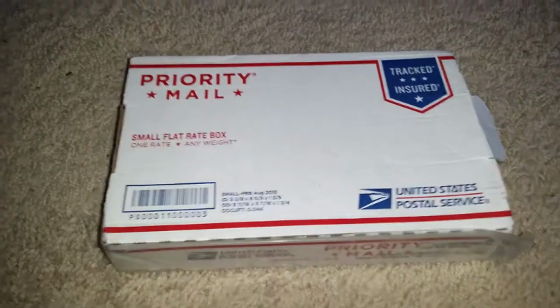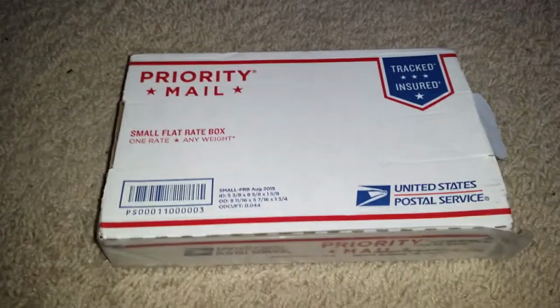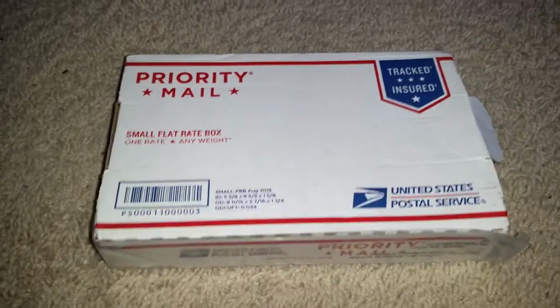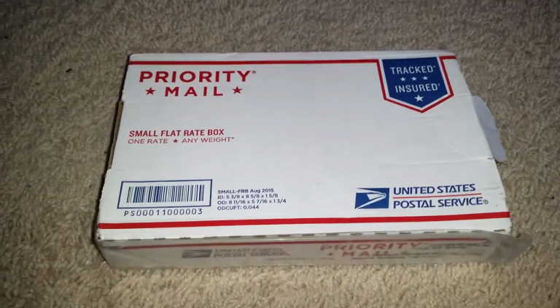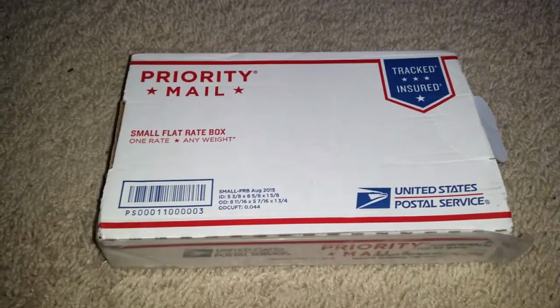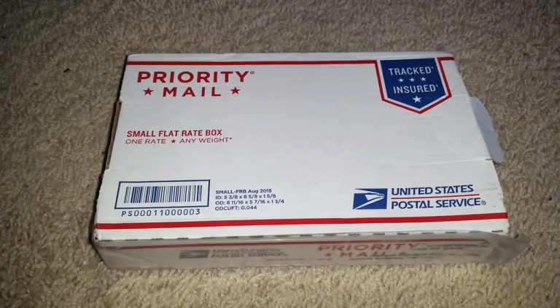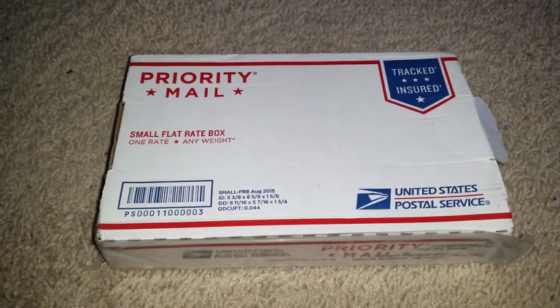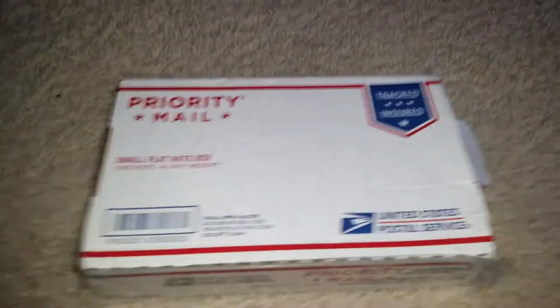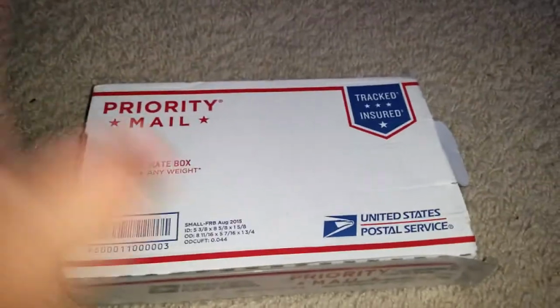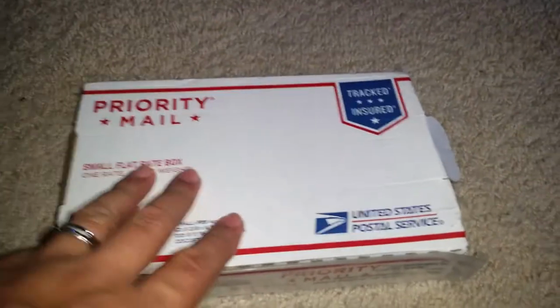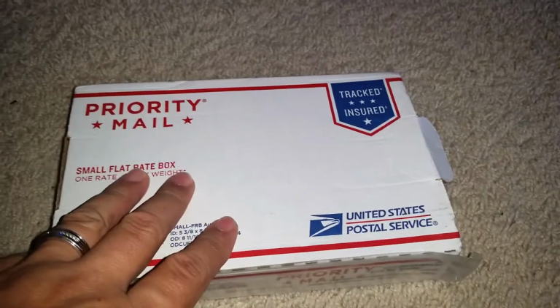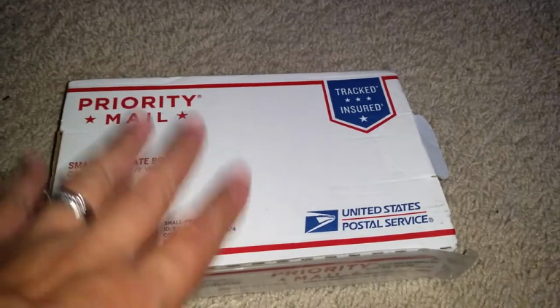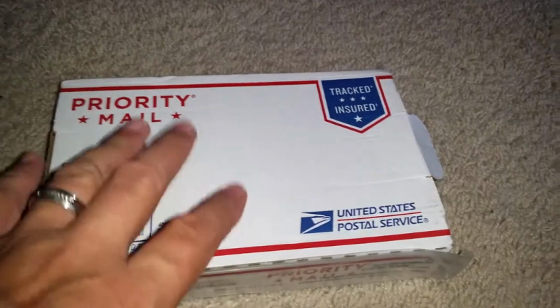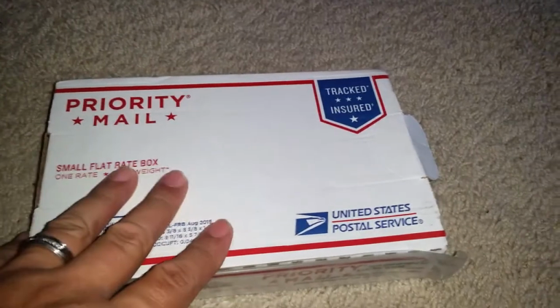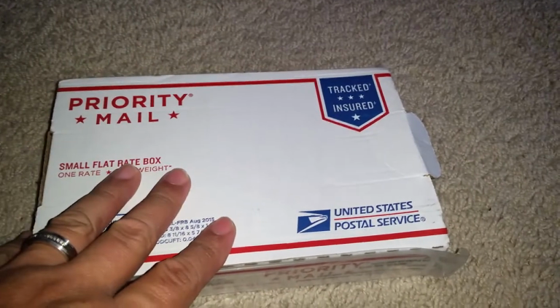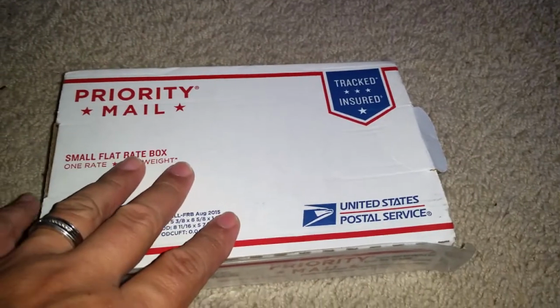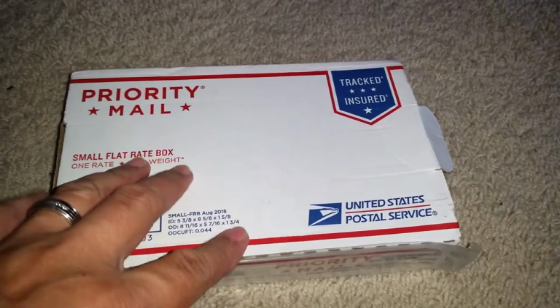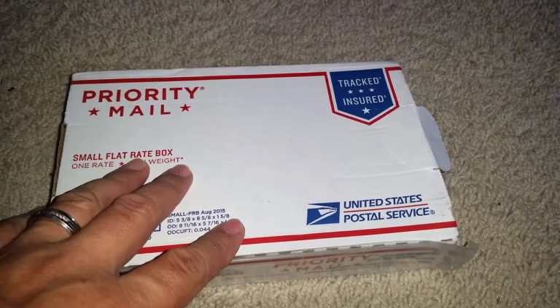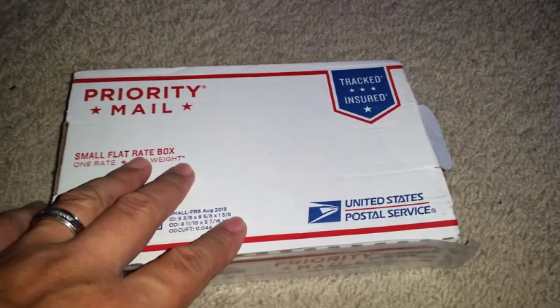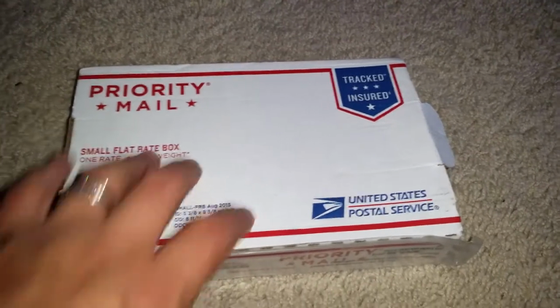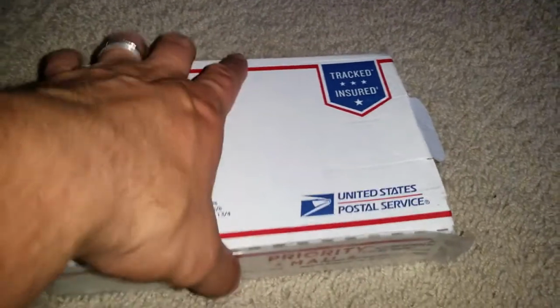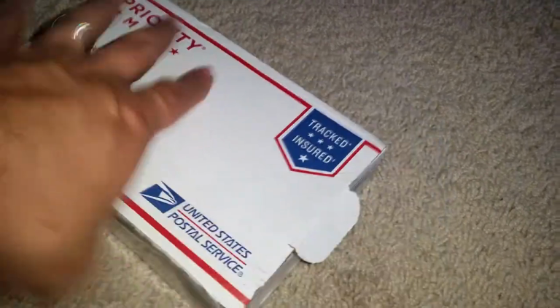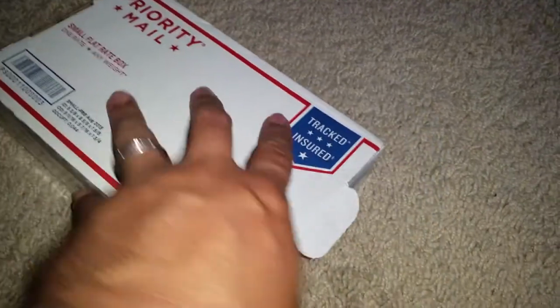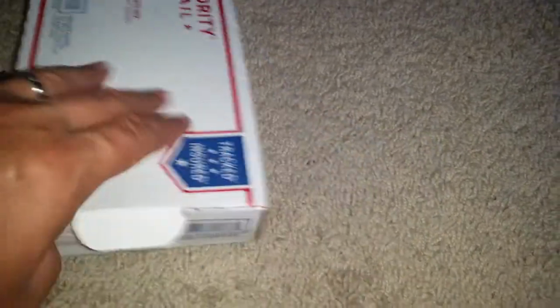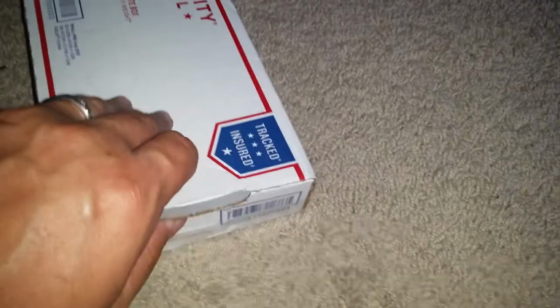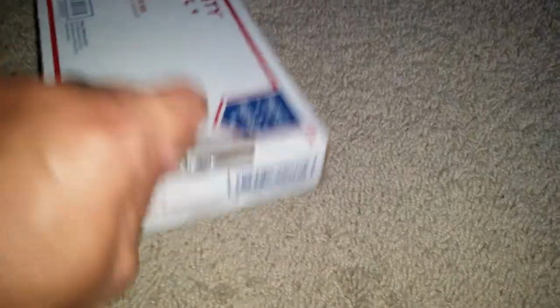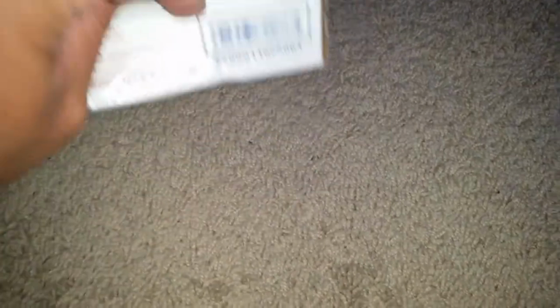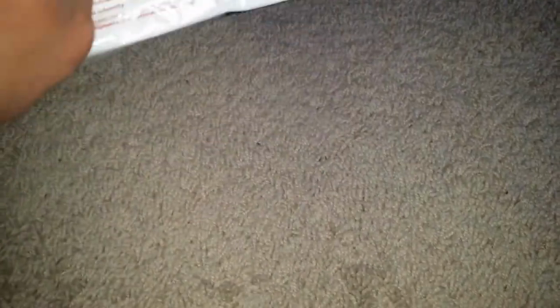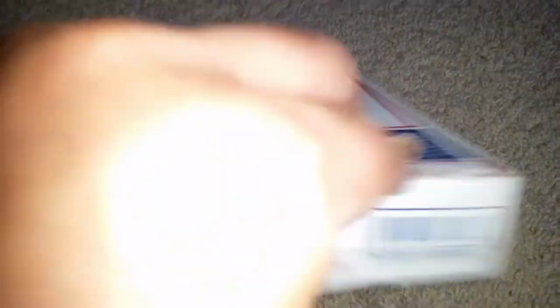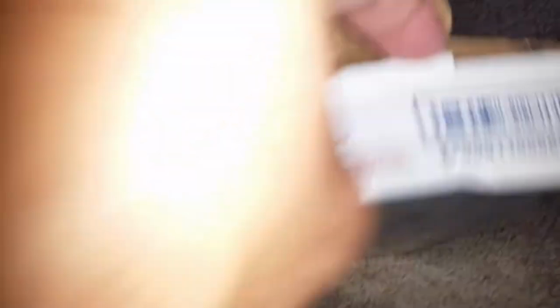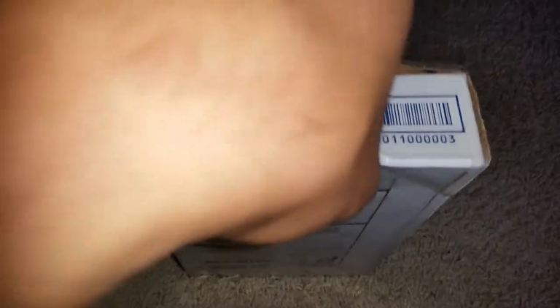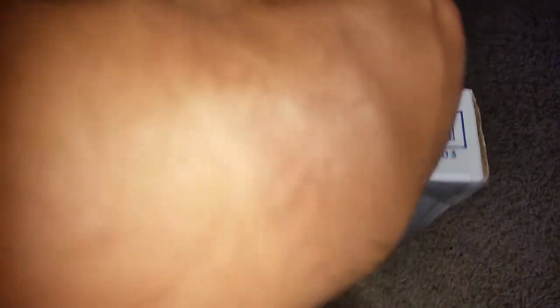What's going on guys, Phylon 6190 here. Got a package in today in the mail - let's check it out. I believe it's from The Great Ones Customs.